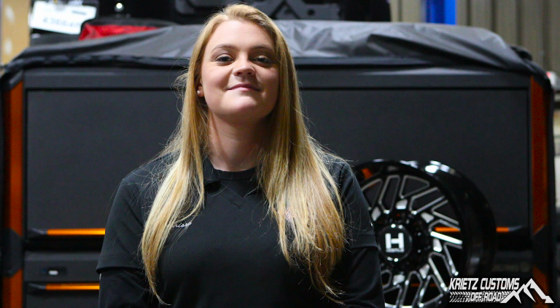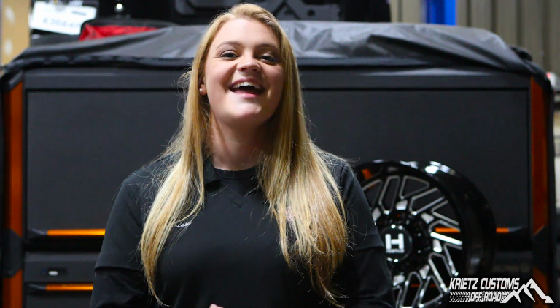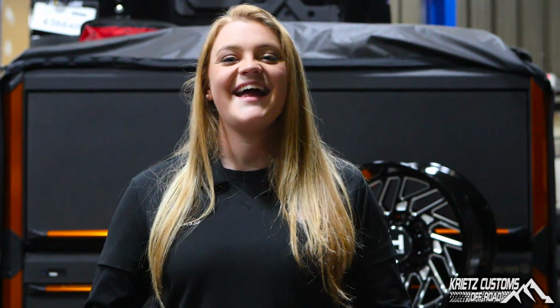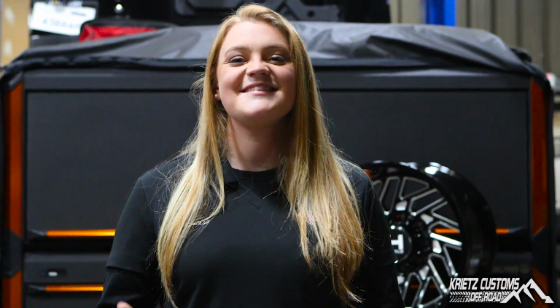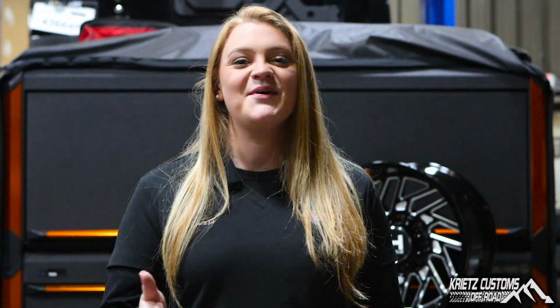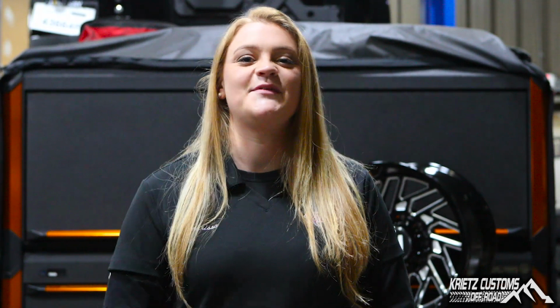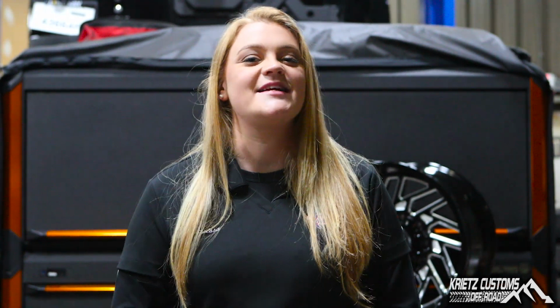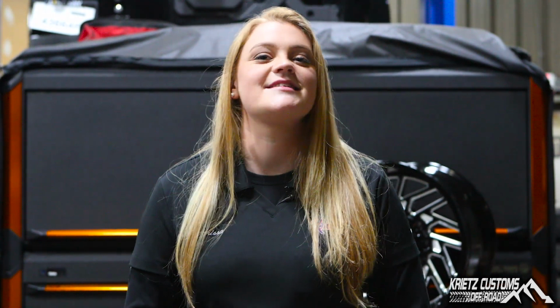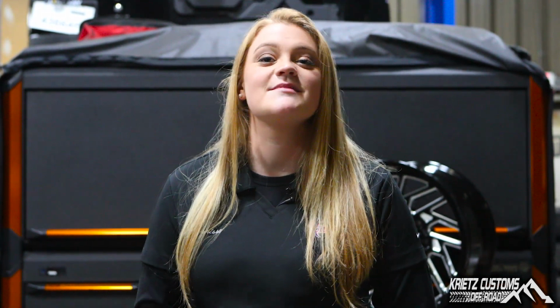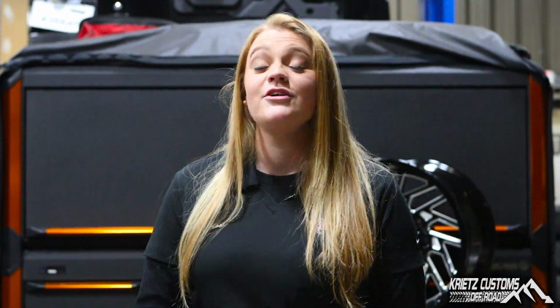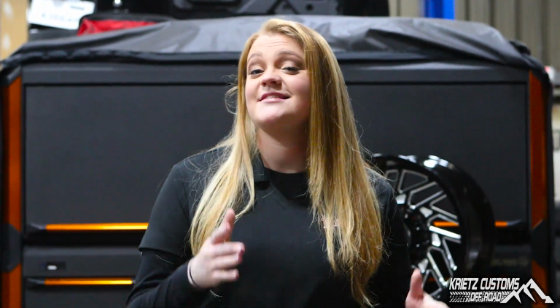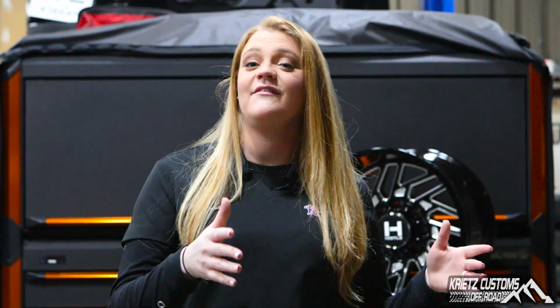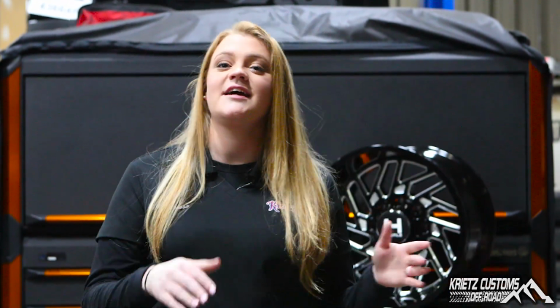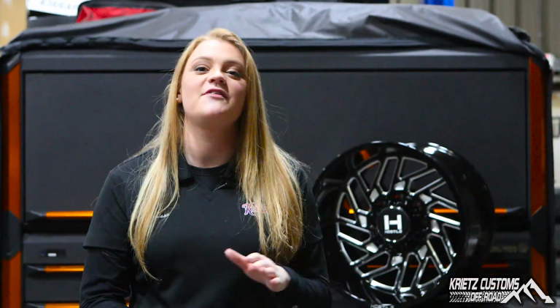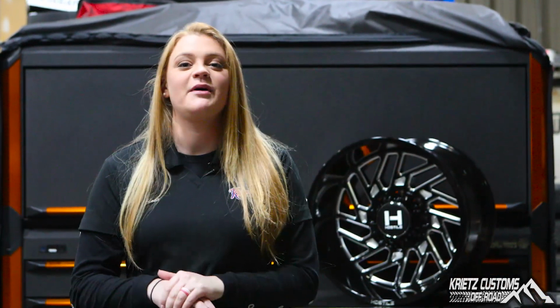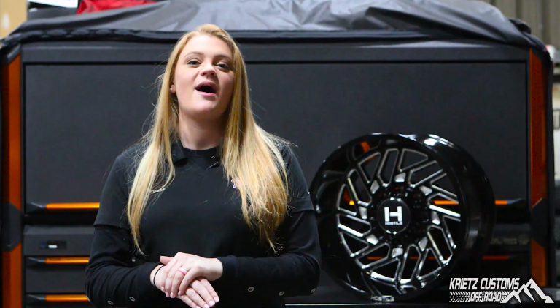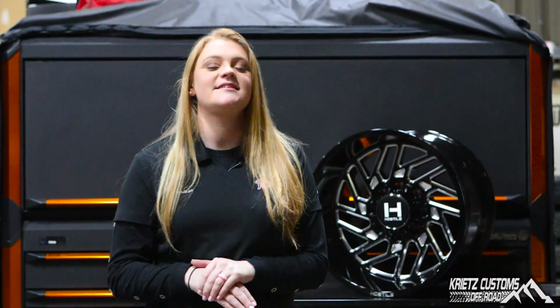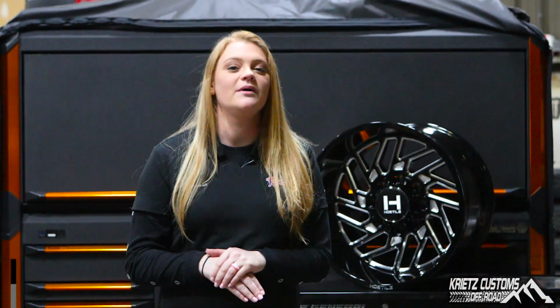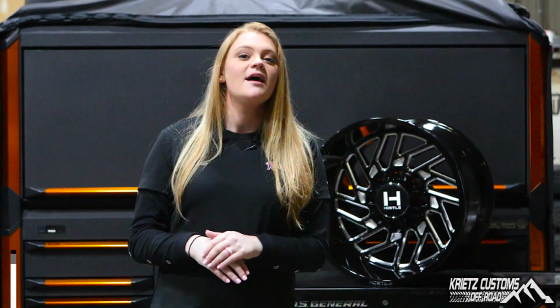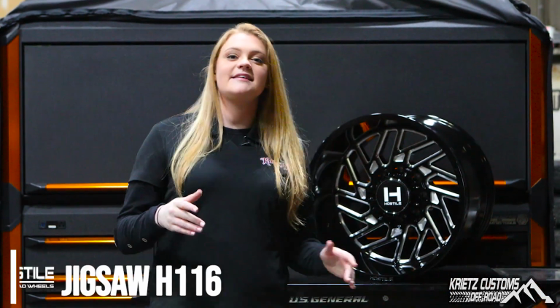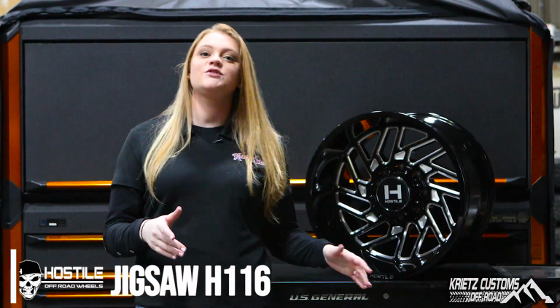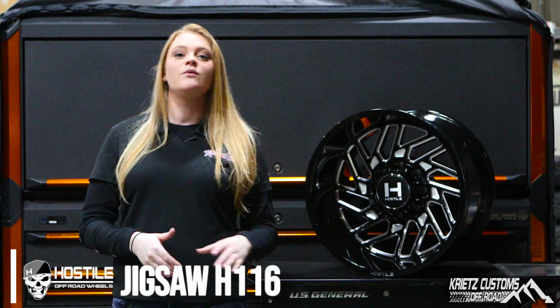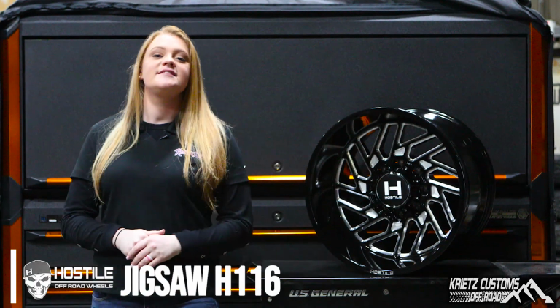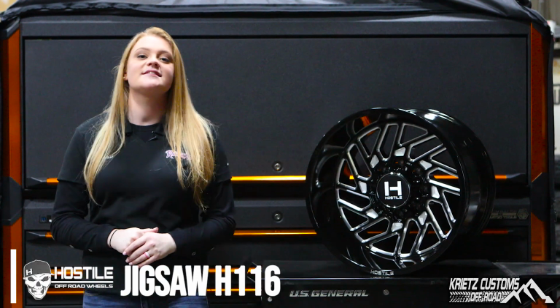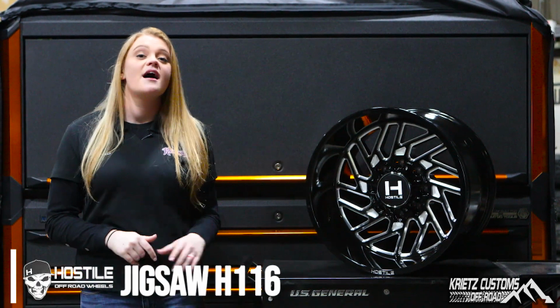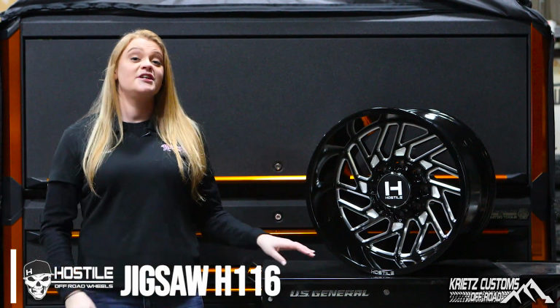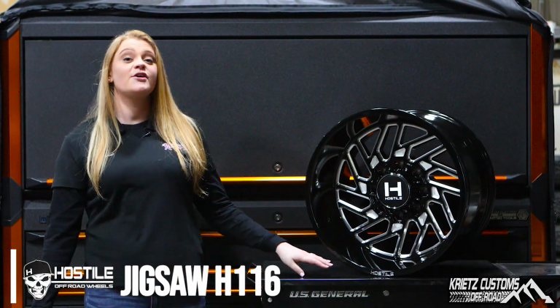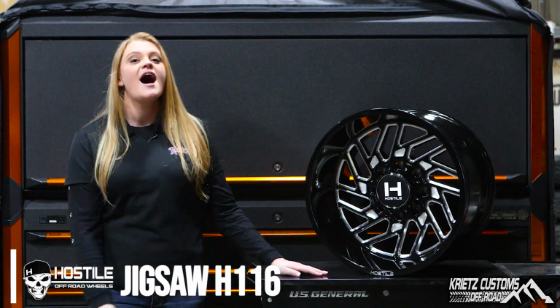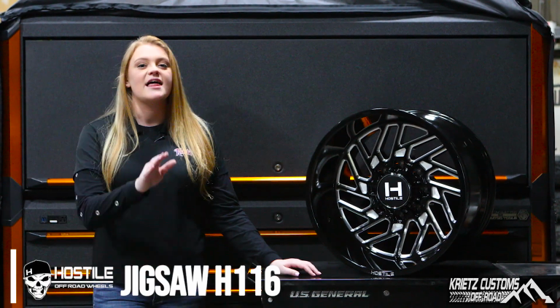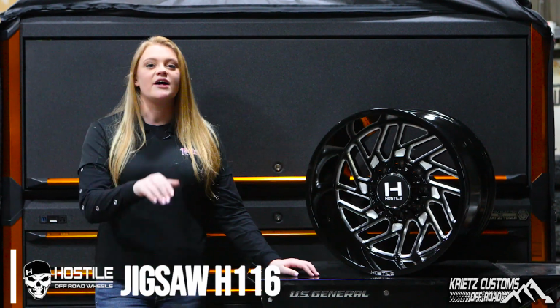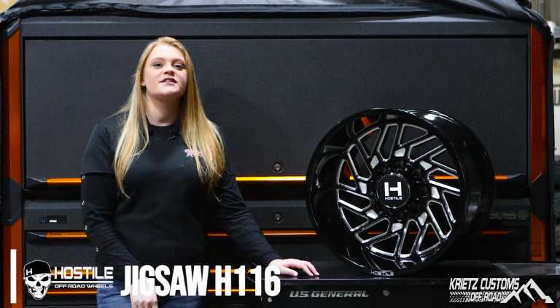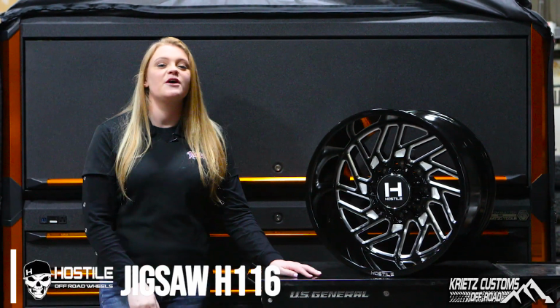Hey guys, Marissa from Grights Customs. You guys have to check out this brand new Hostile wheel. It's an H116 Jigsaw. I love this wheel.